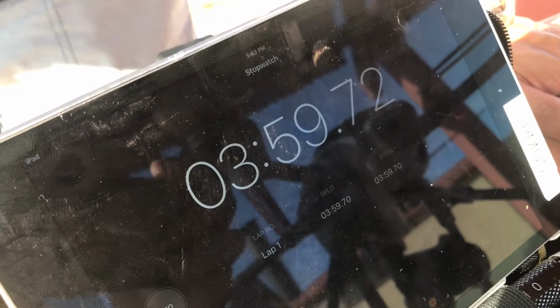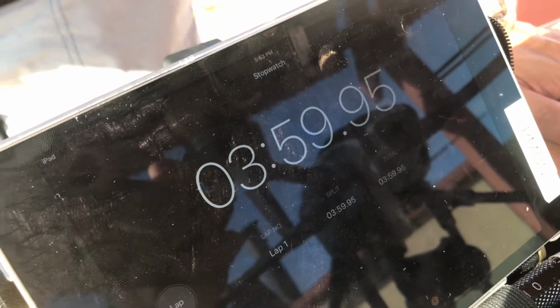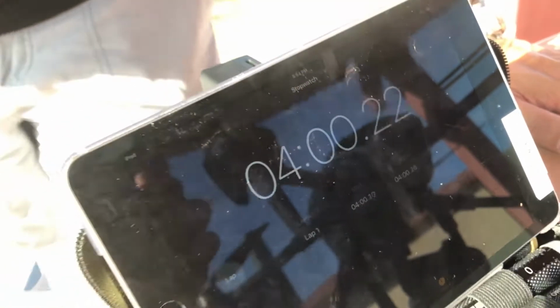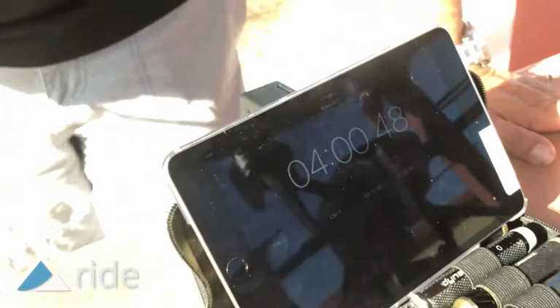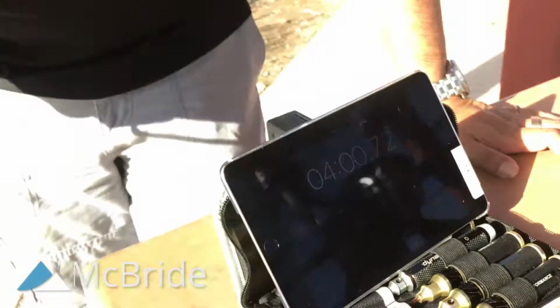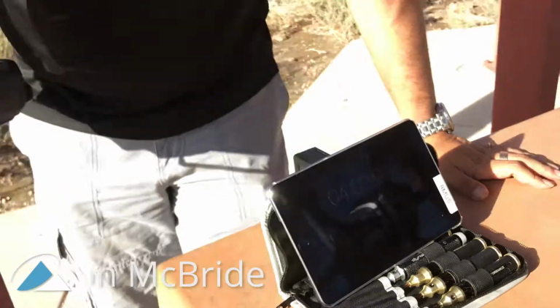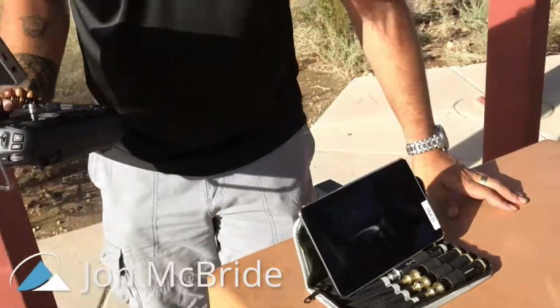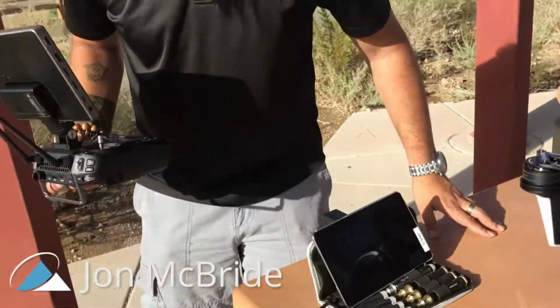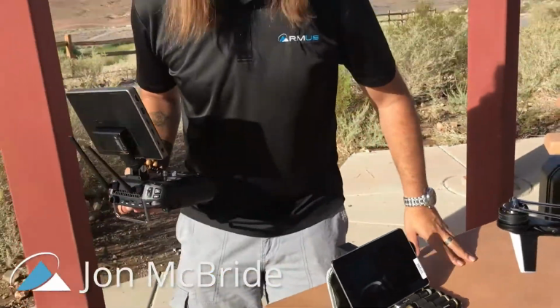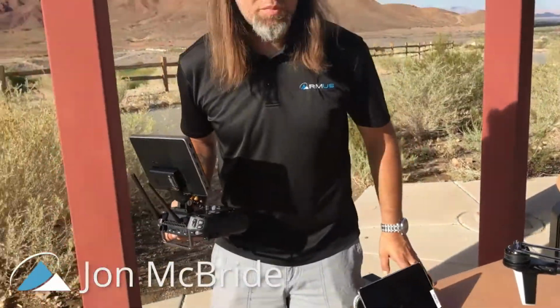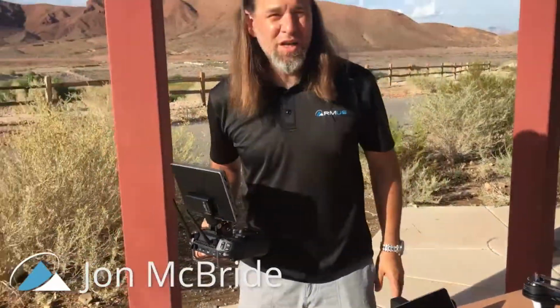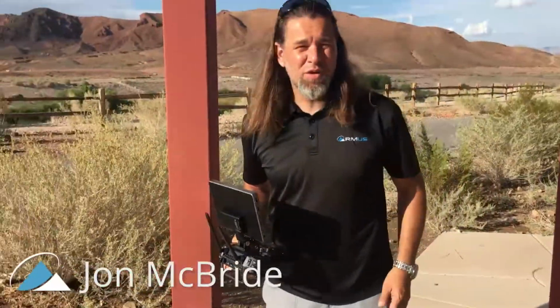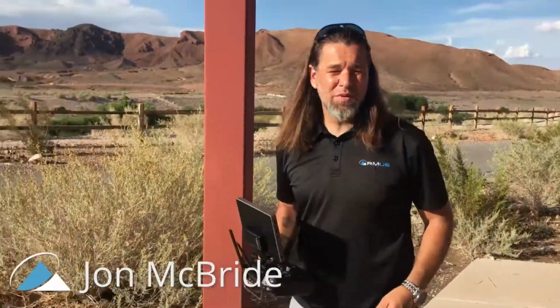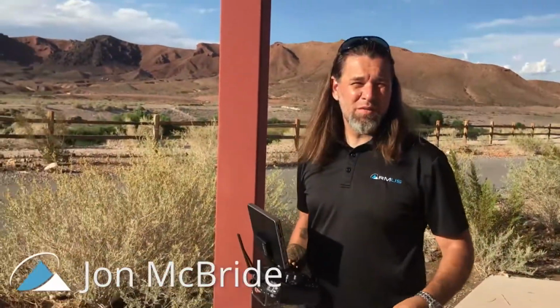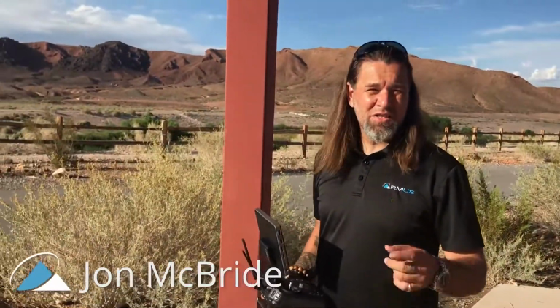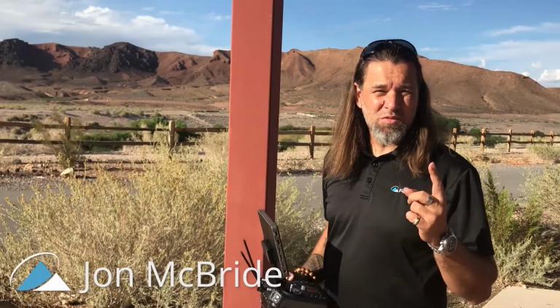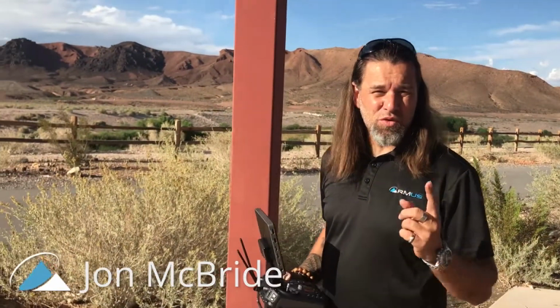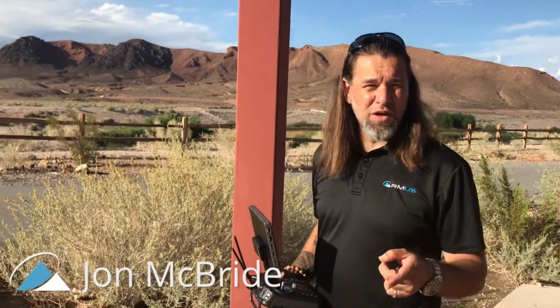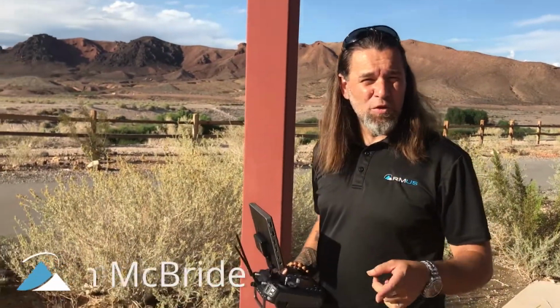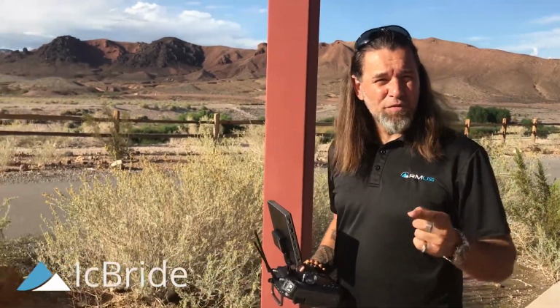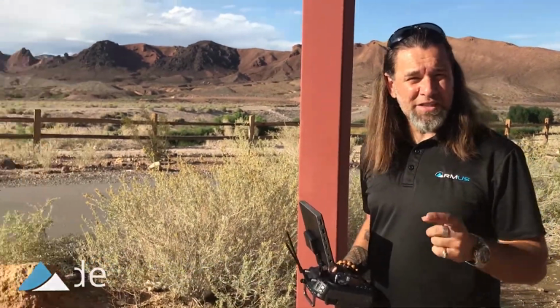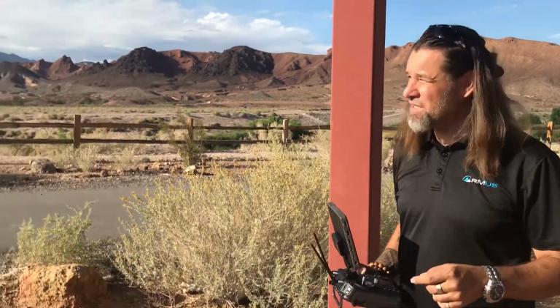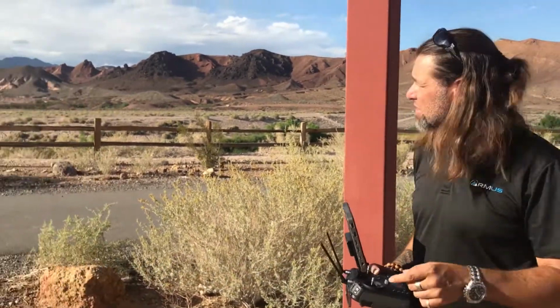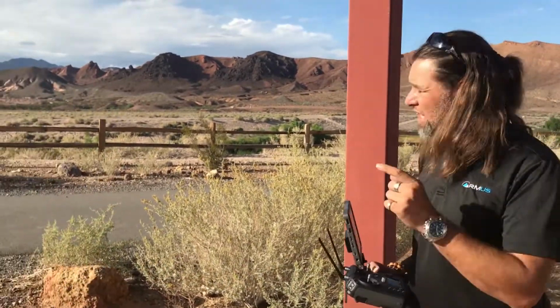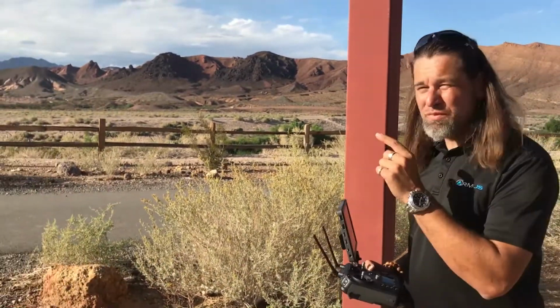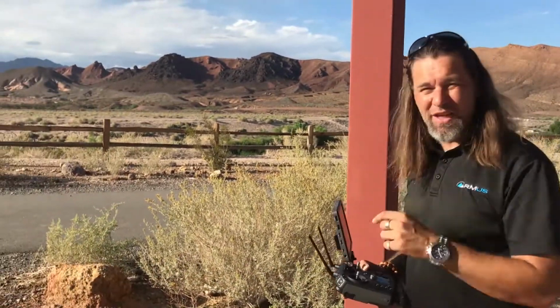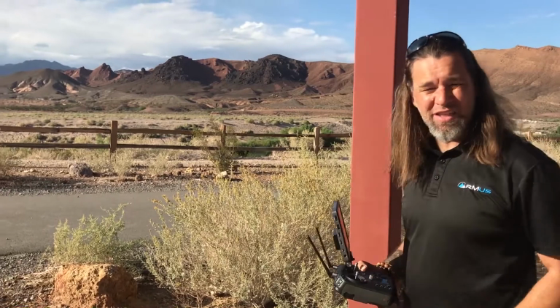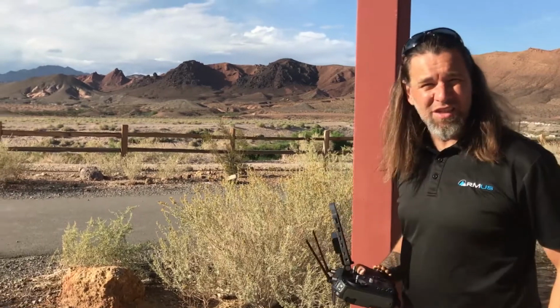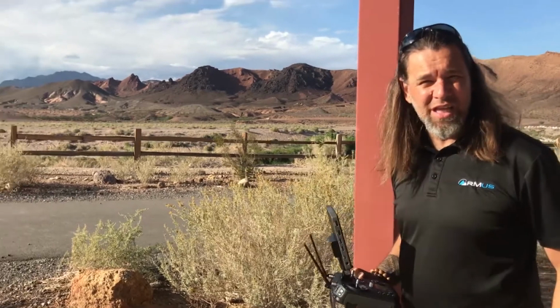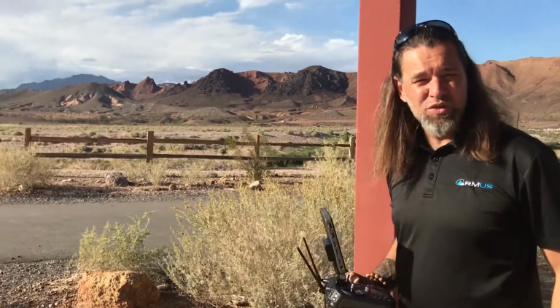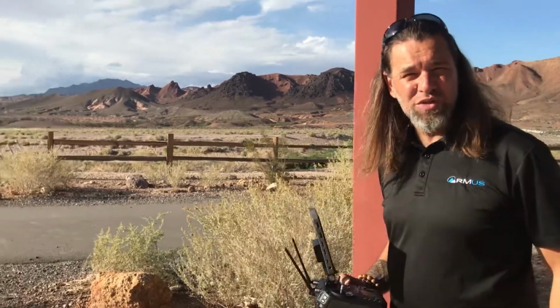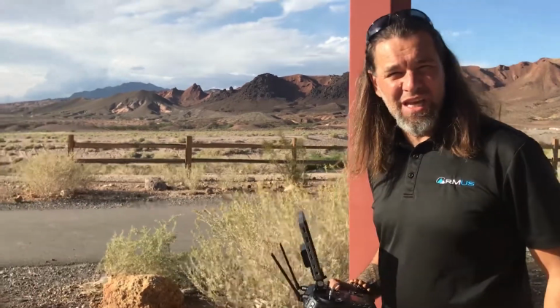All right, hey, it's John McBride from Rockin' Mountain Unmanned Systems. We're doing a full flight test, a timed flight test on the M210.